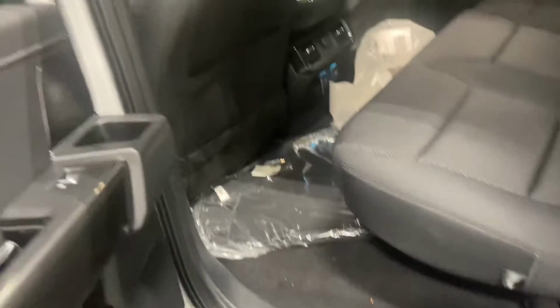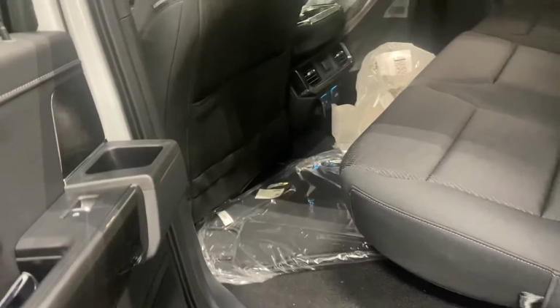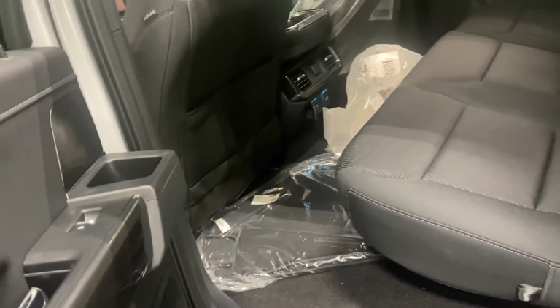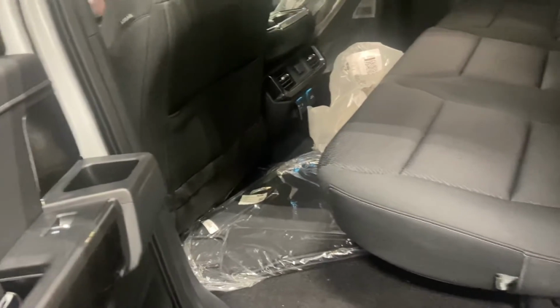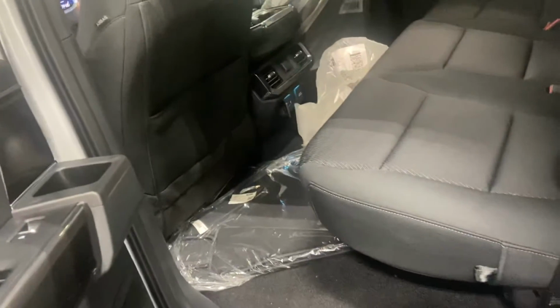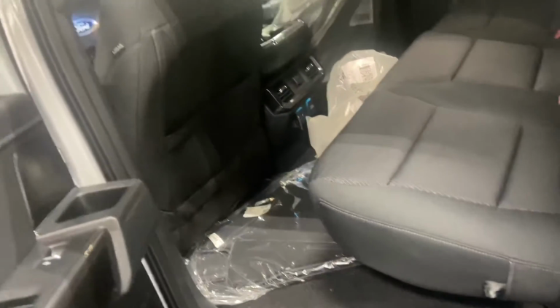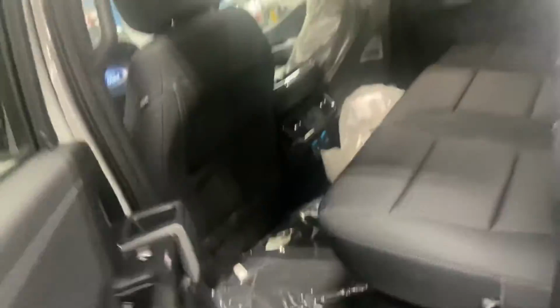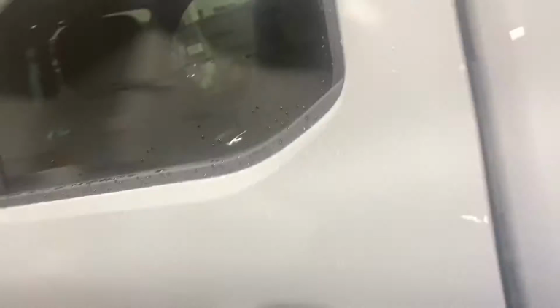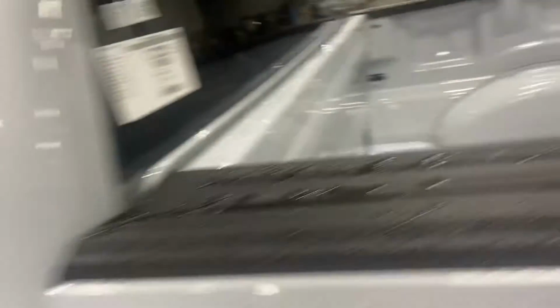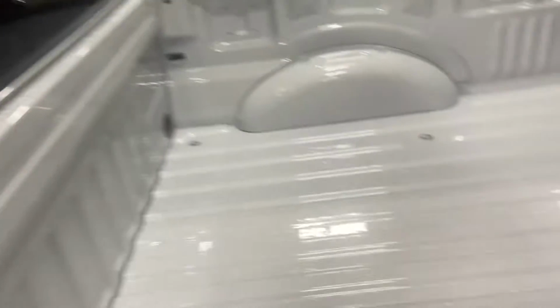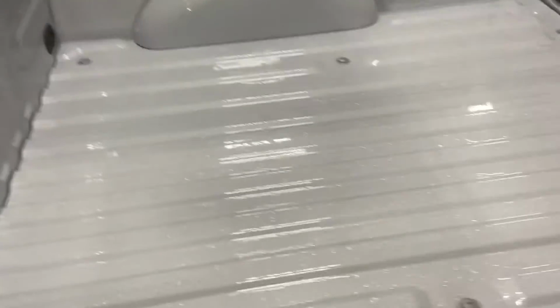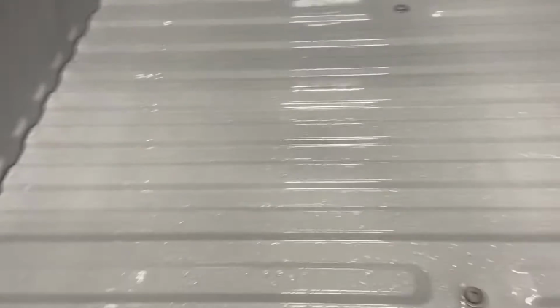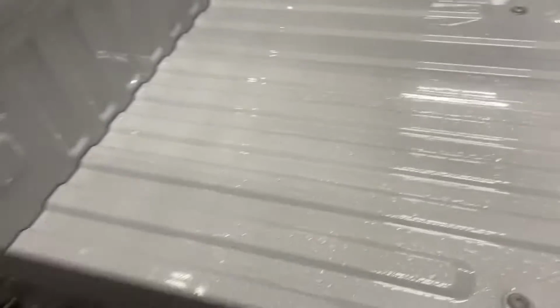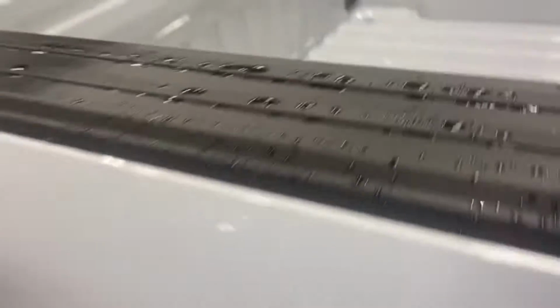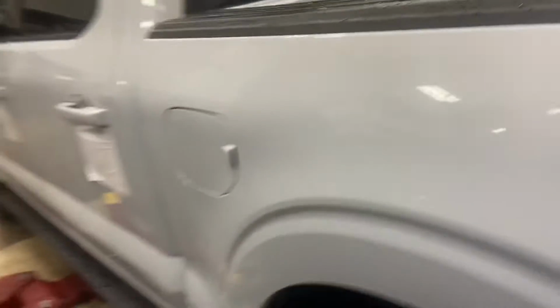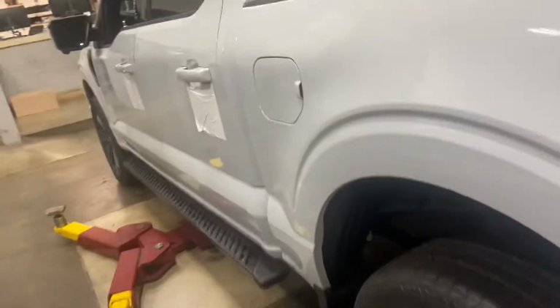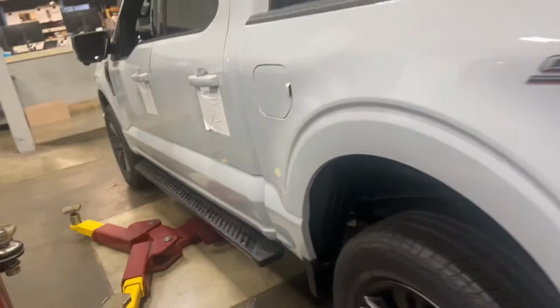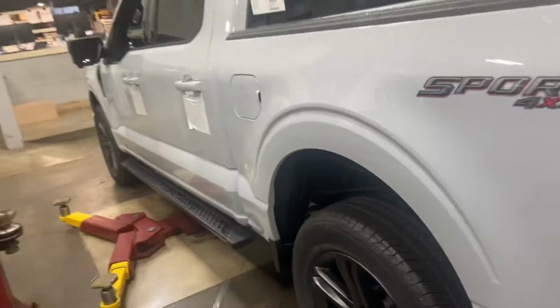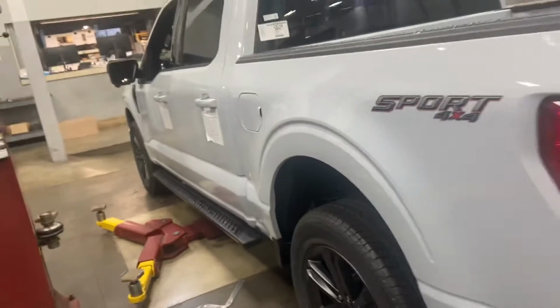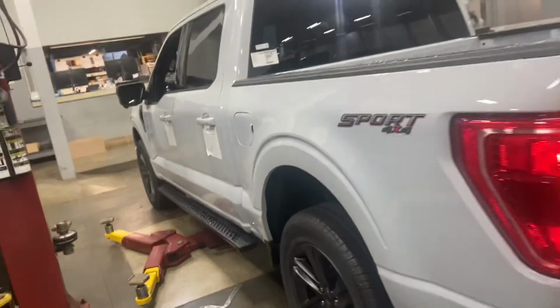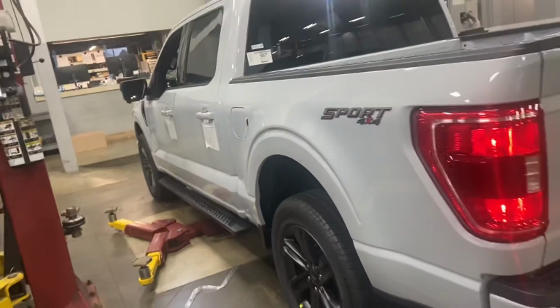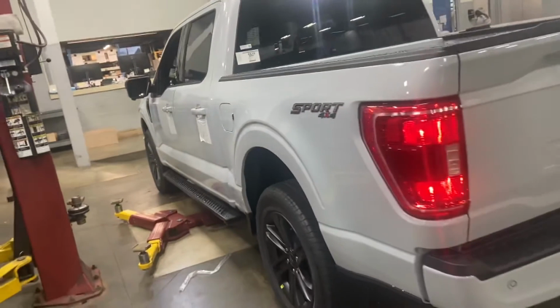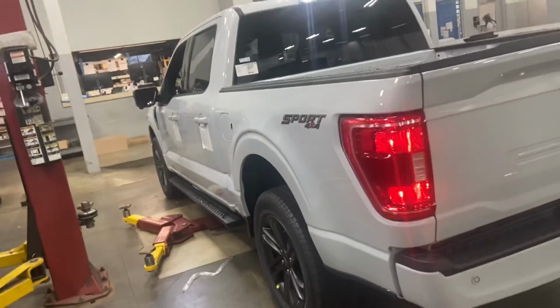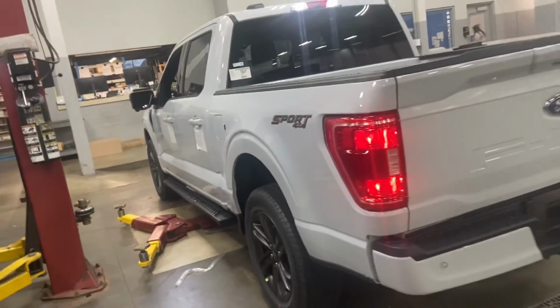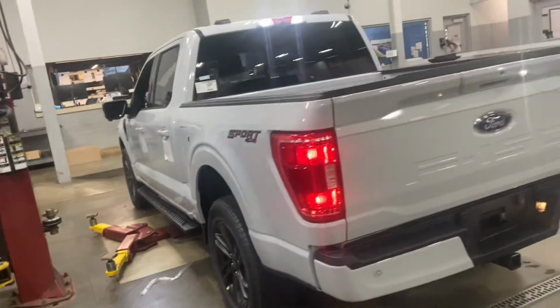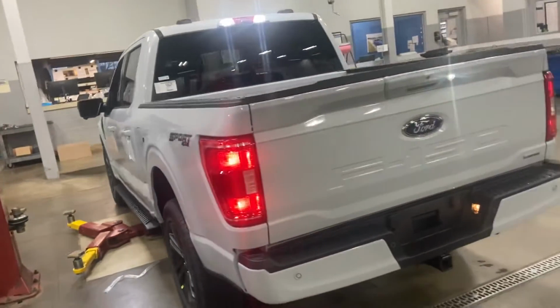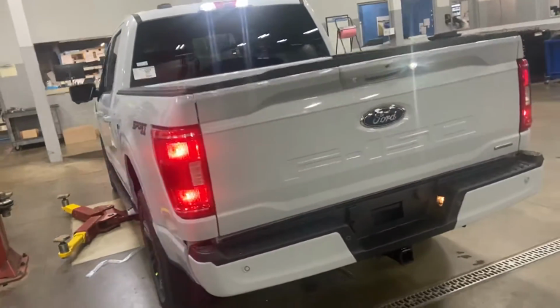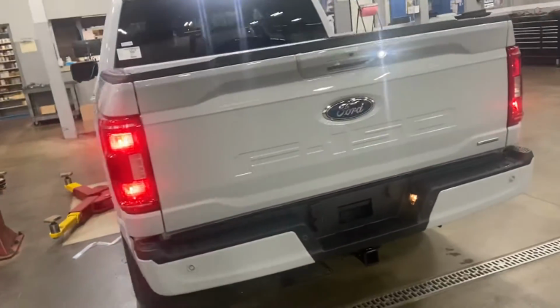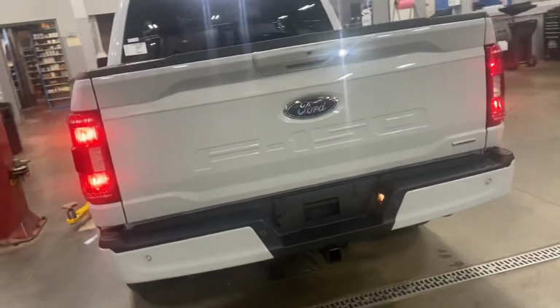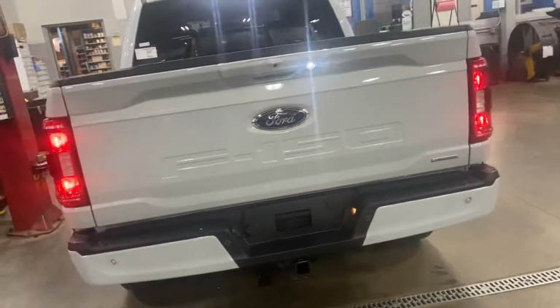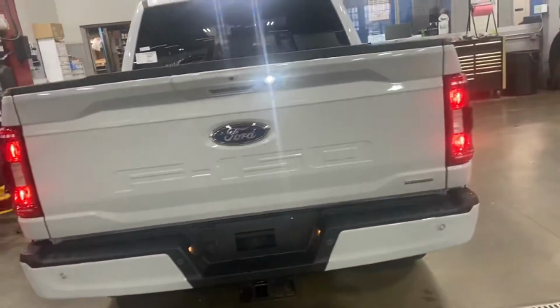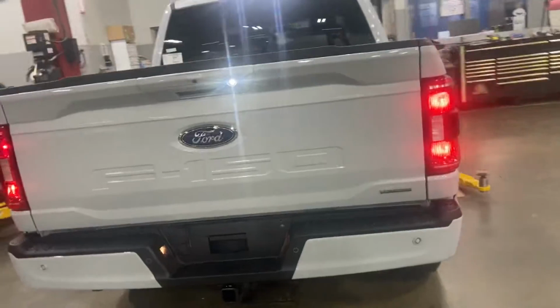Second row — tons of space. Brand new. Probably getting ready to put in the drop-in bed liner. There's your sensors on the back.